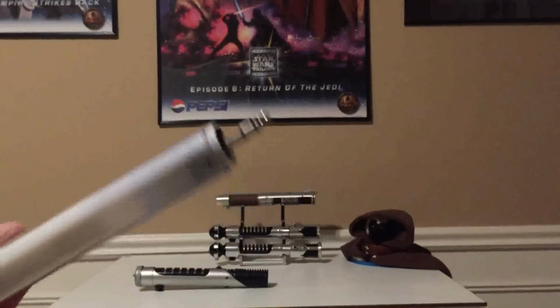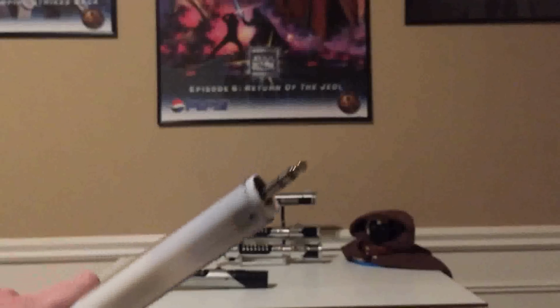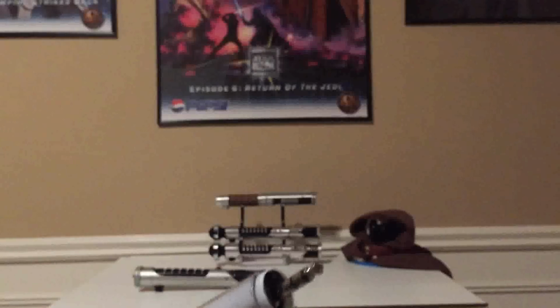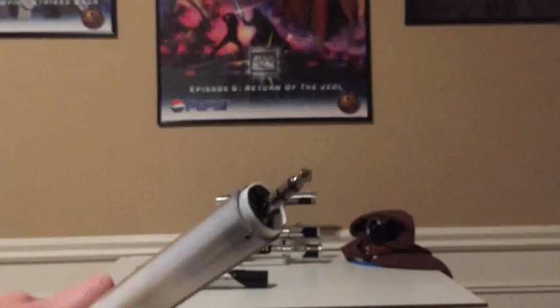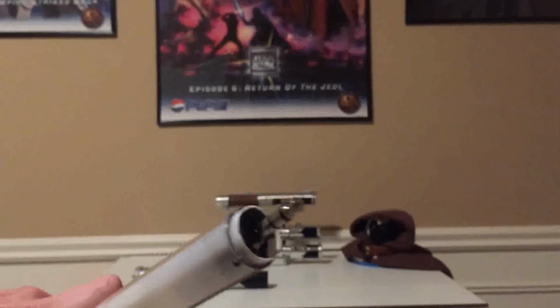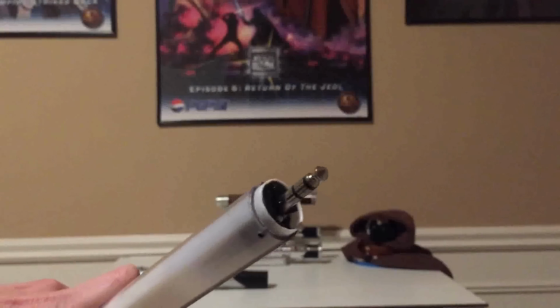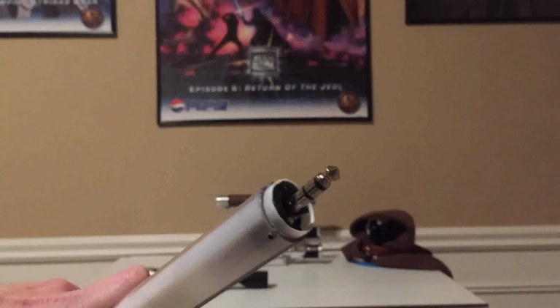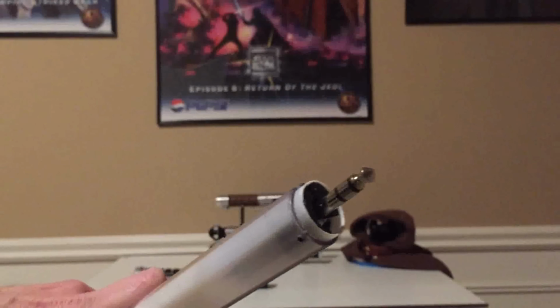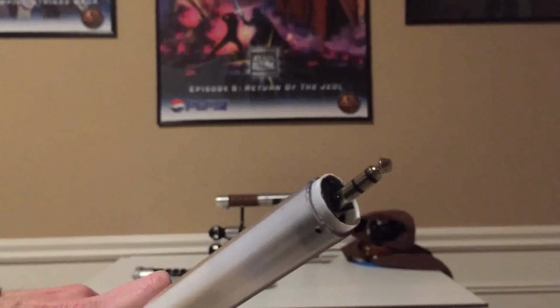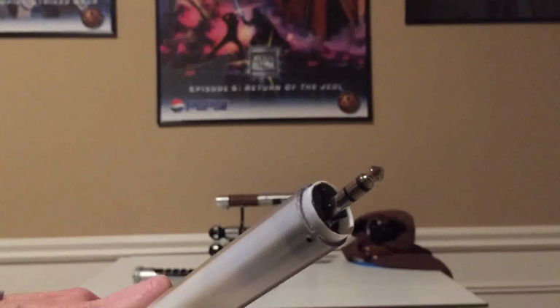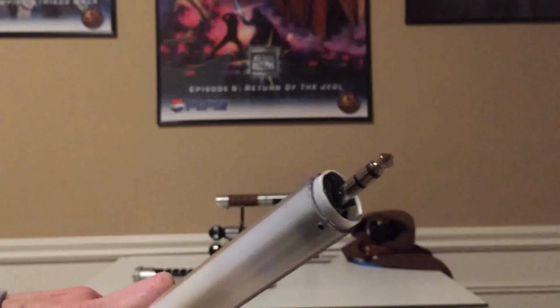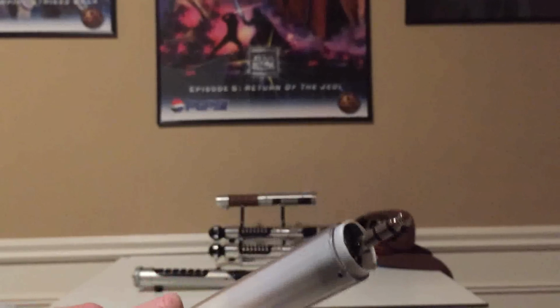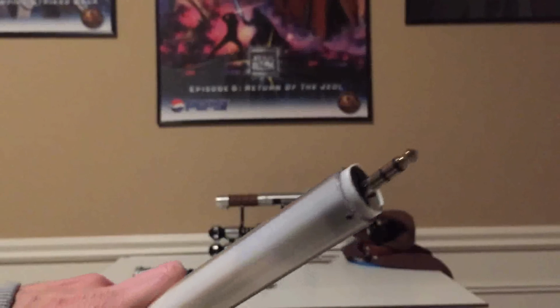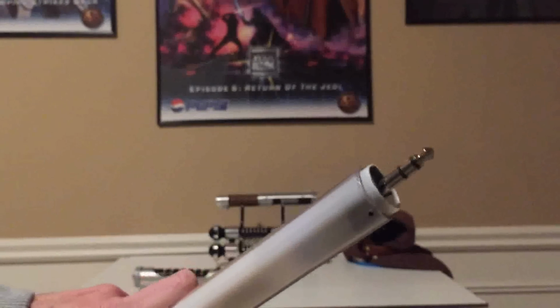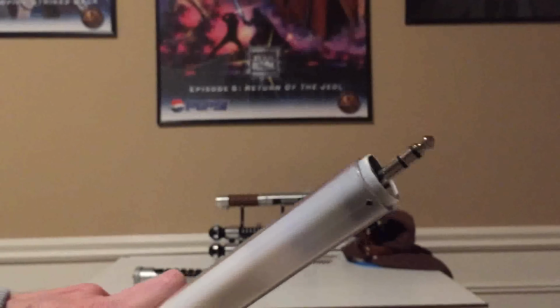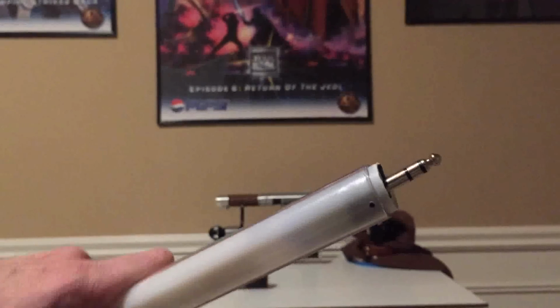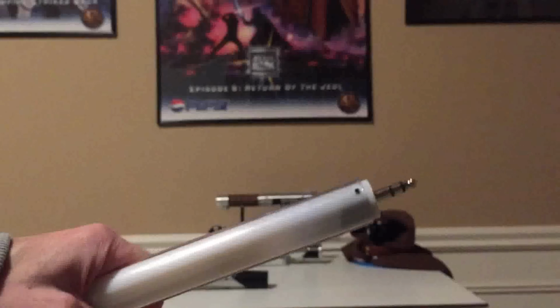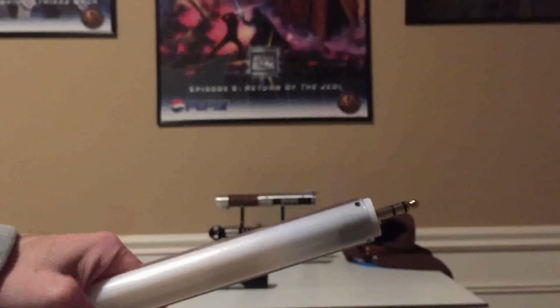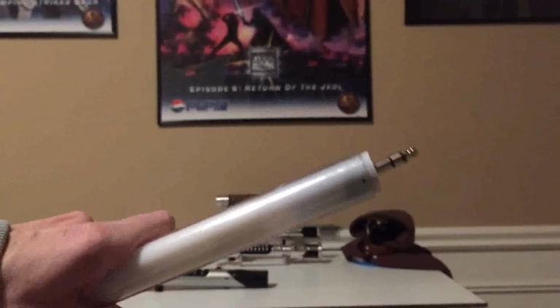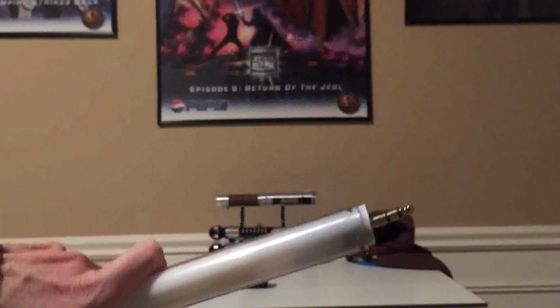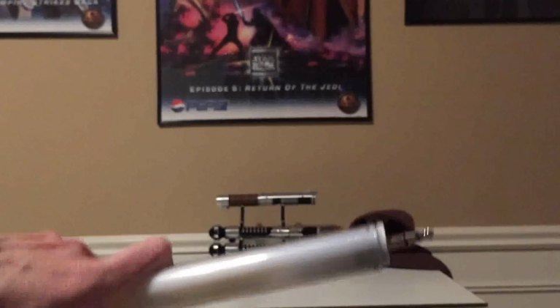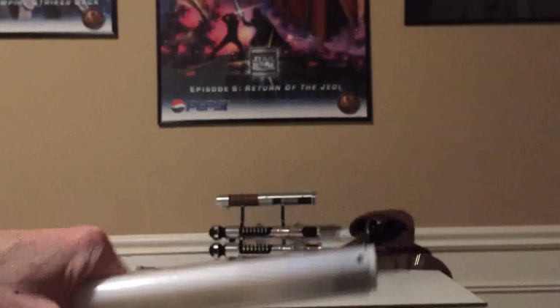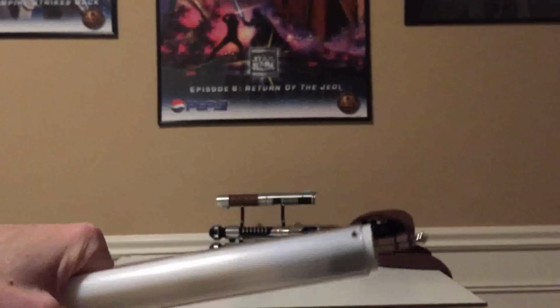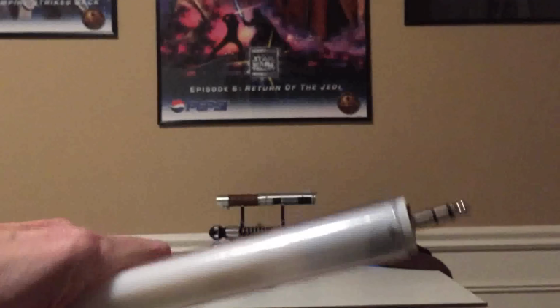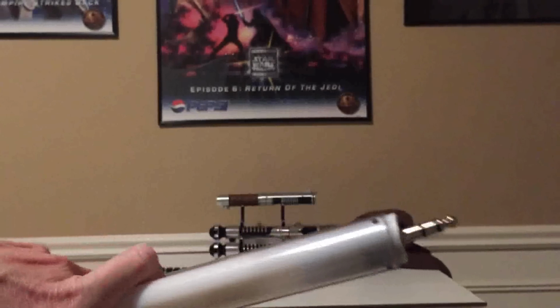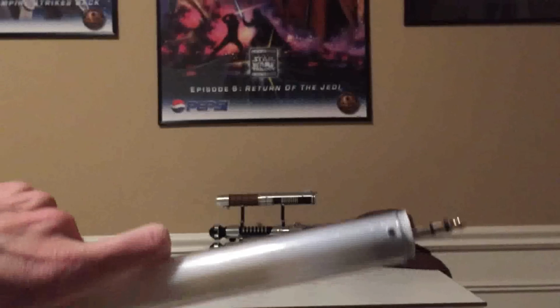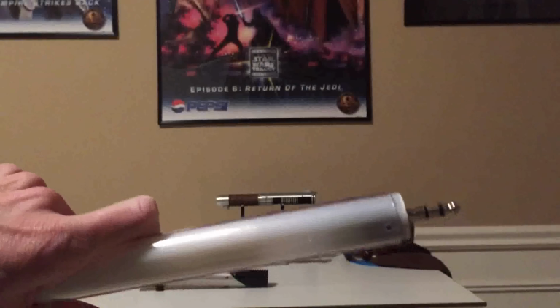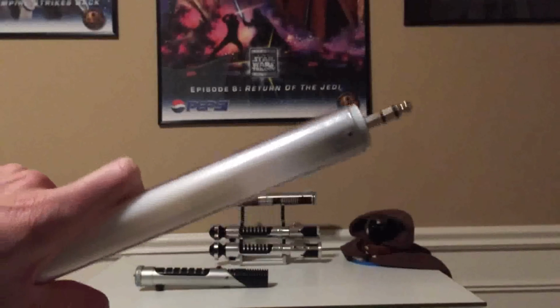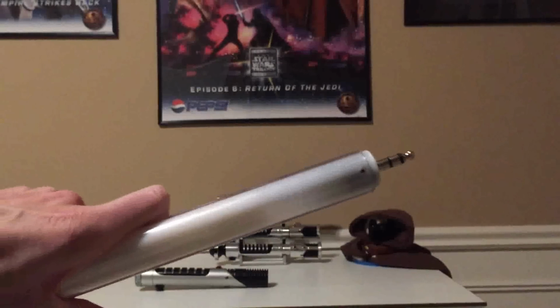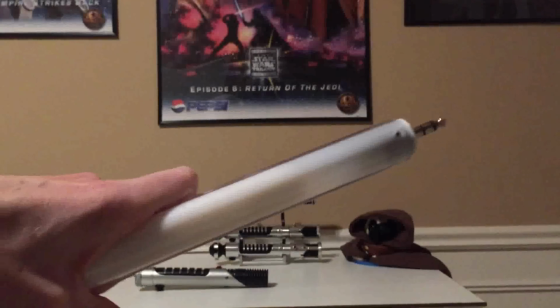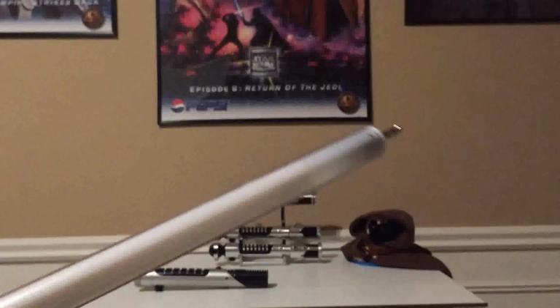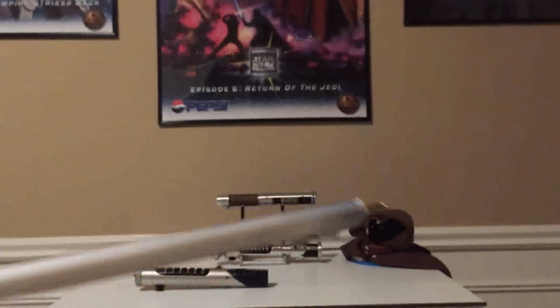In the future I'd probably either machine Durland down, put the three set screws through that and then insert that whole thing into the blade with only one set screw, or use a printed part again with only one set screw through the blade, but this is good enough for now.